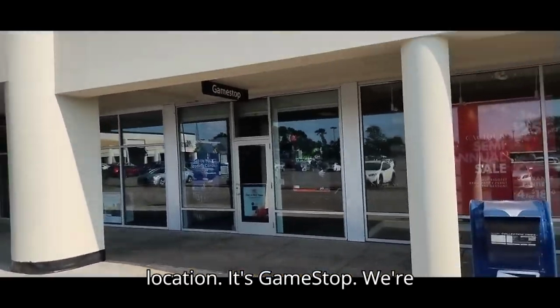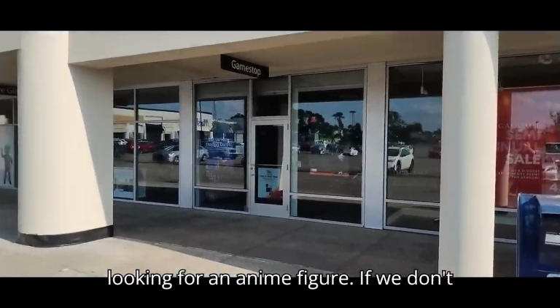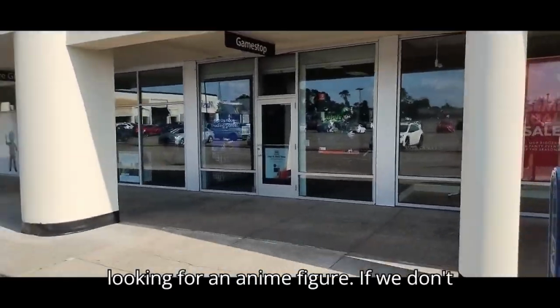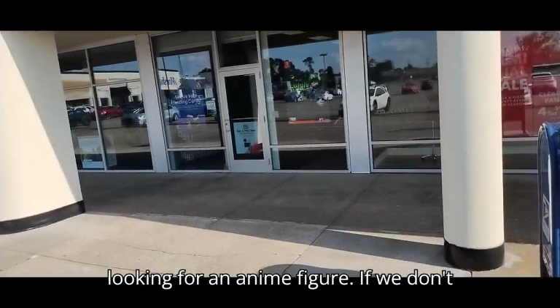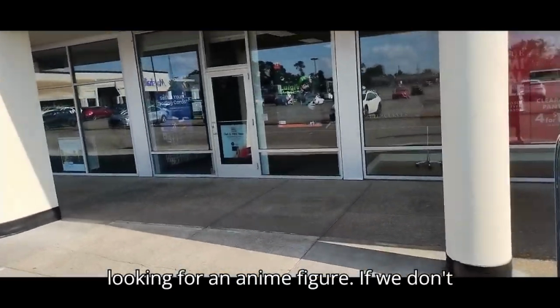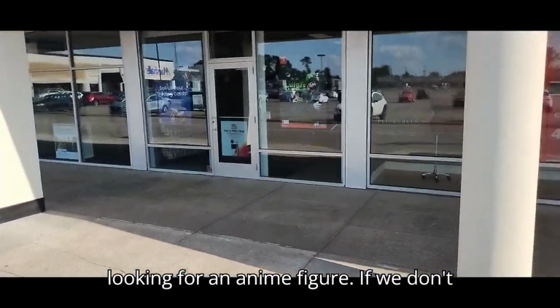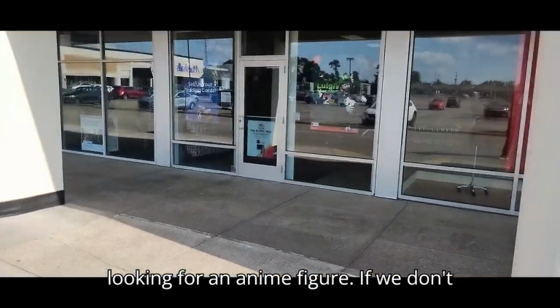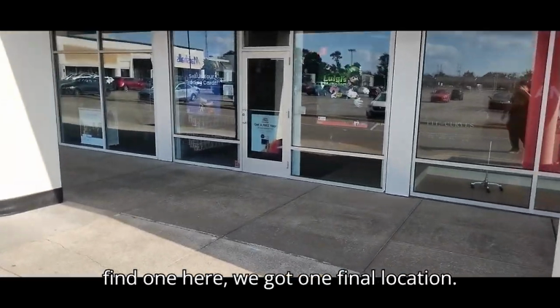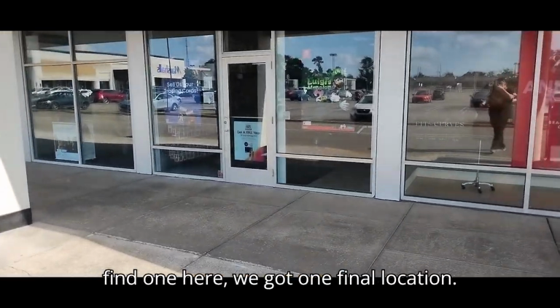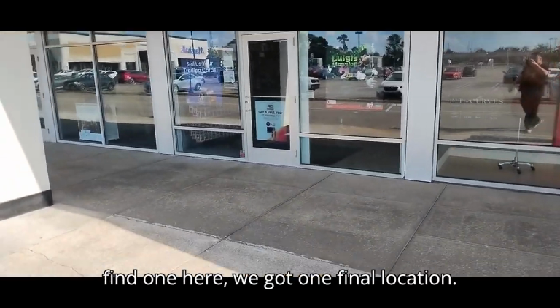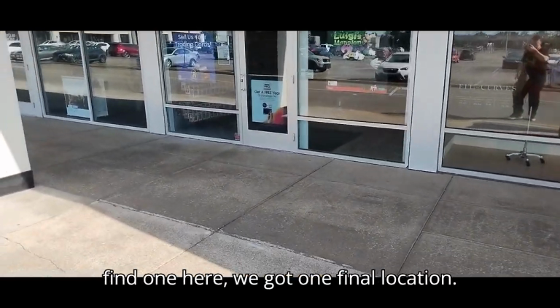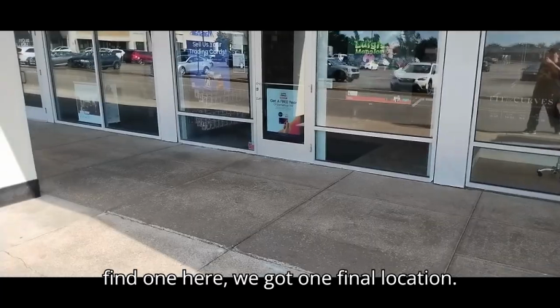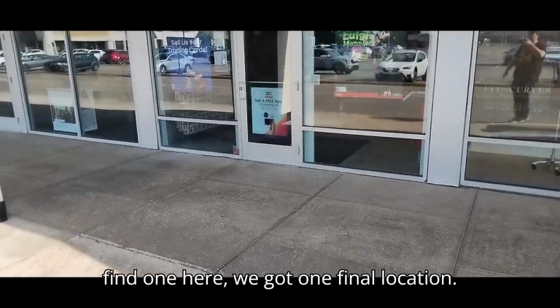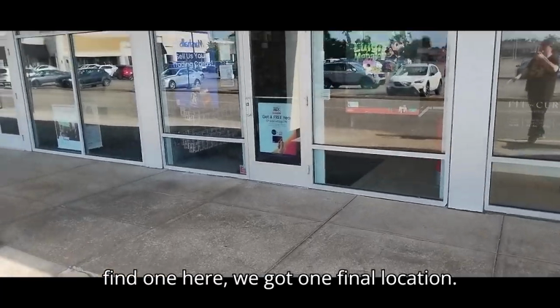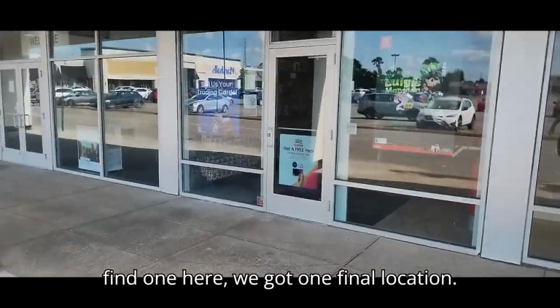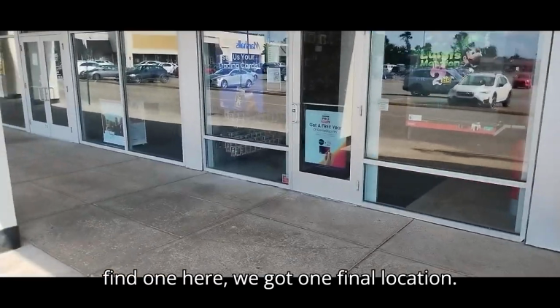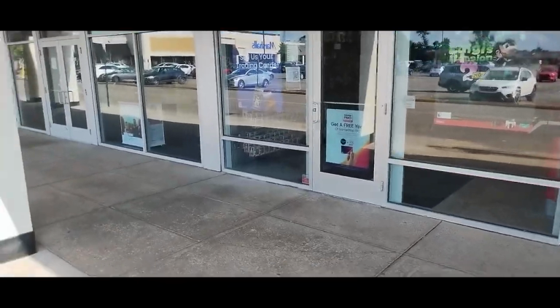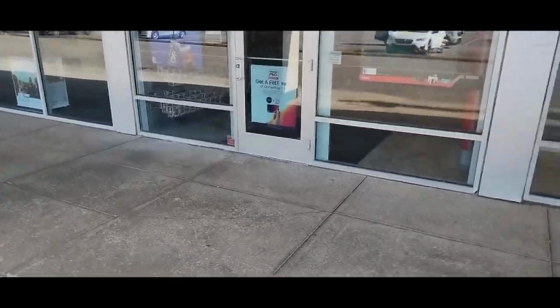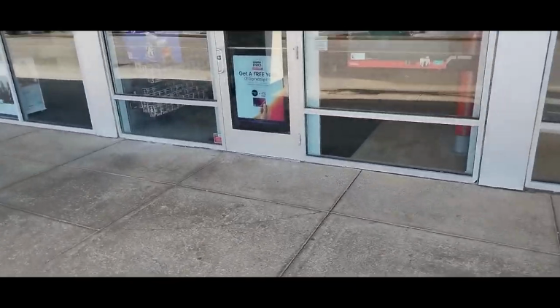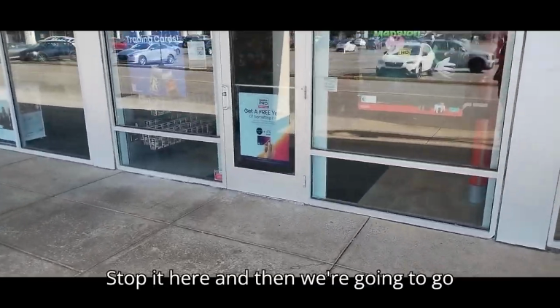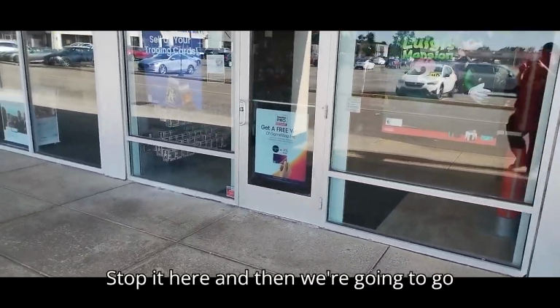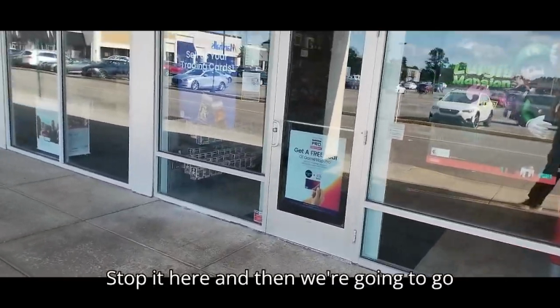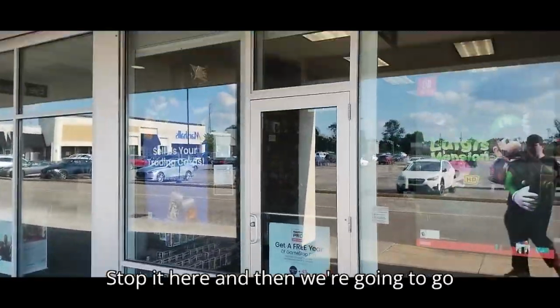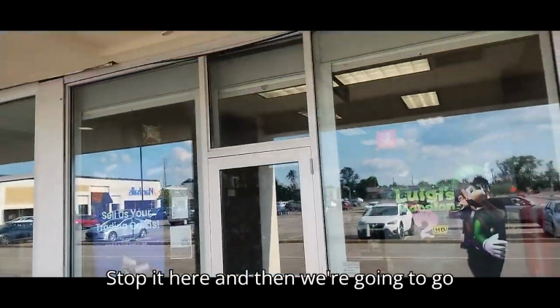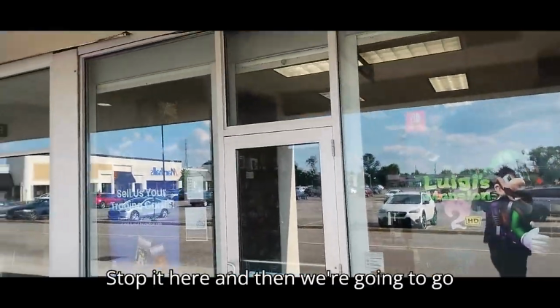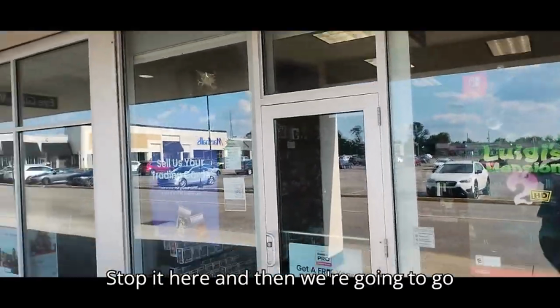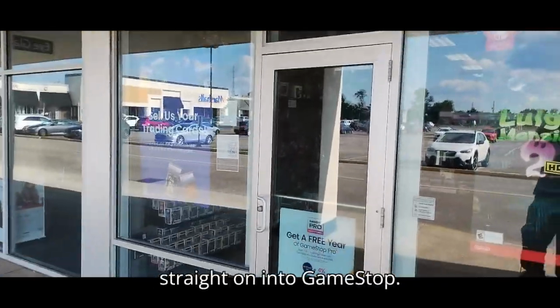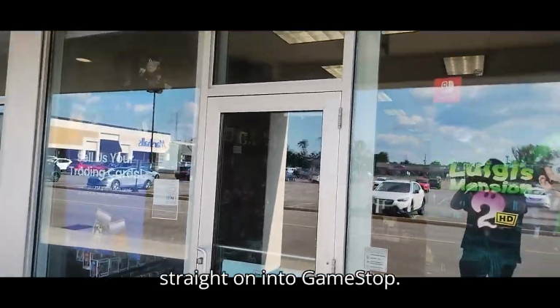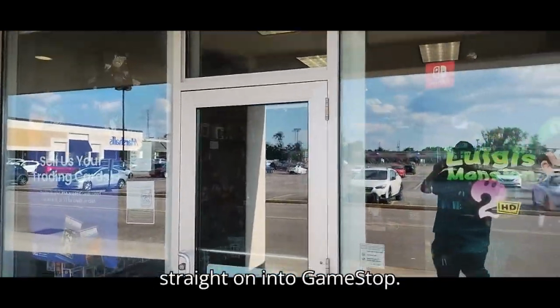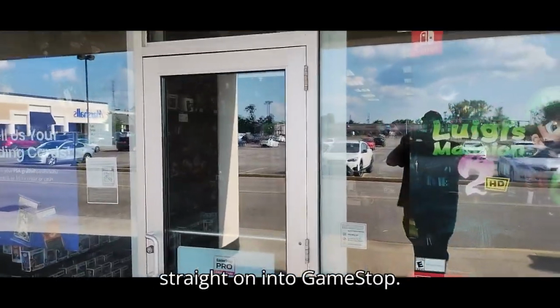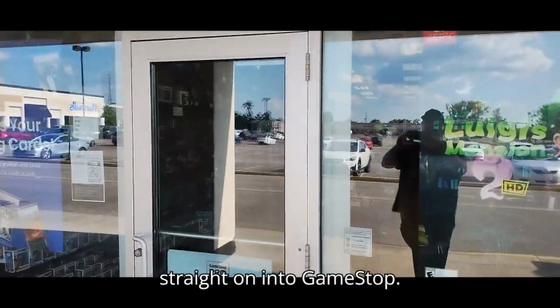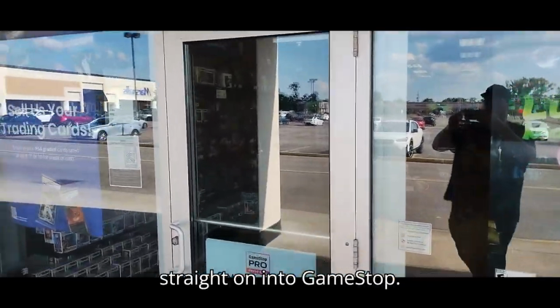We're looking for an anime figure. If we don't find one here, we got one final location. We'll stop here and then go straight on into GameStop.